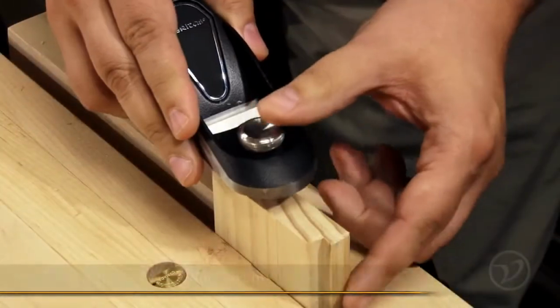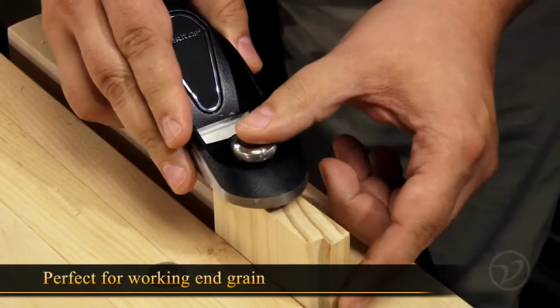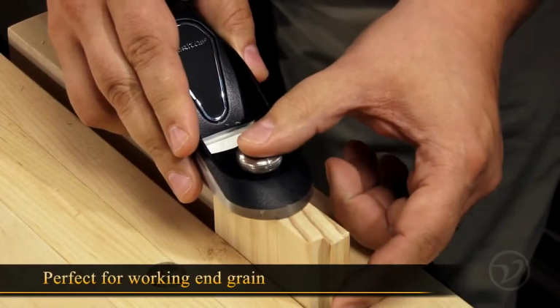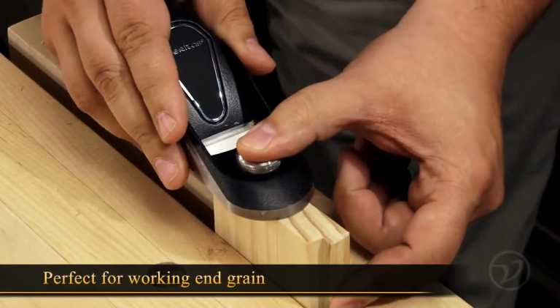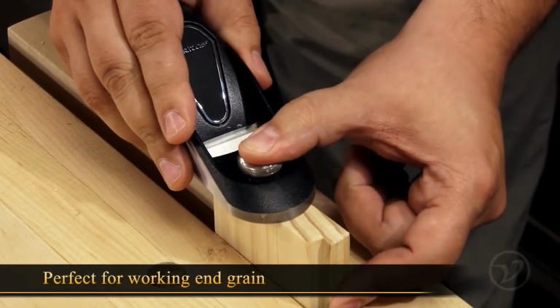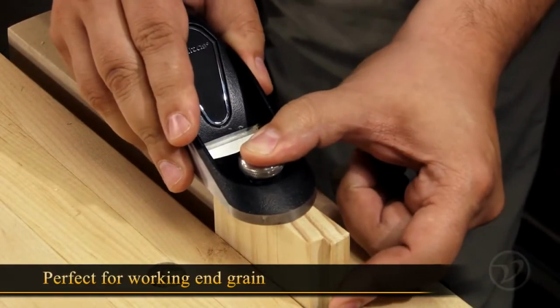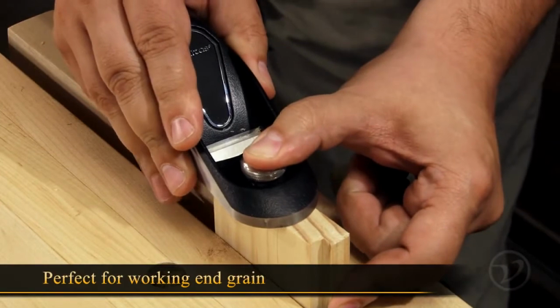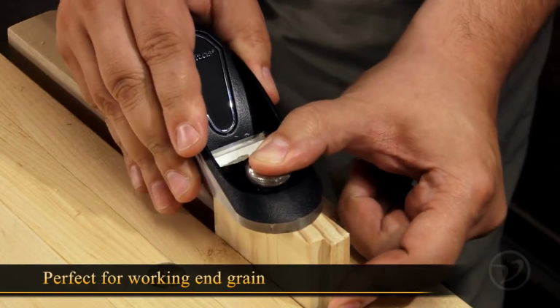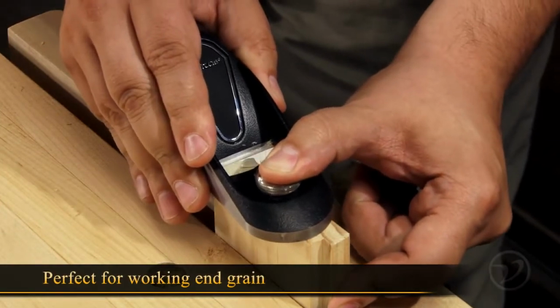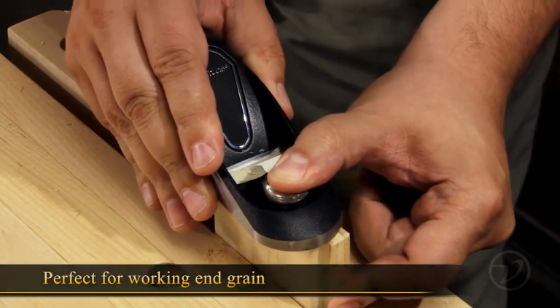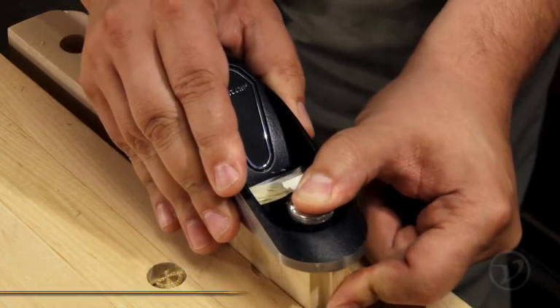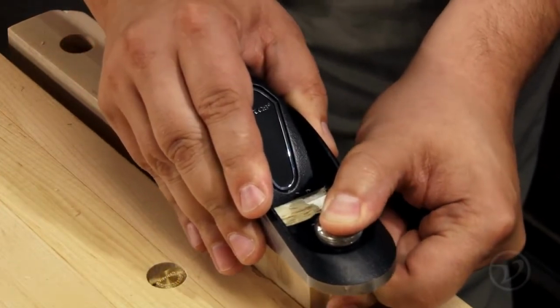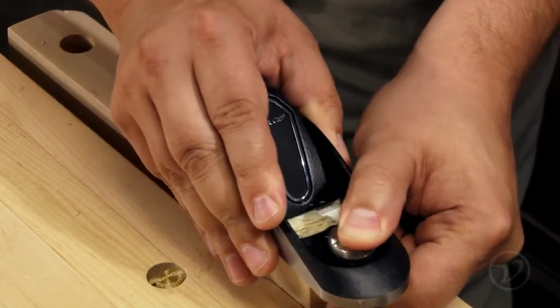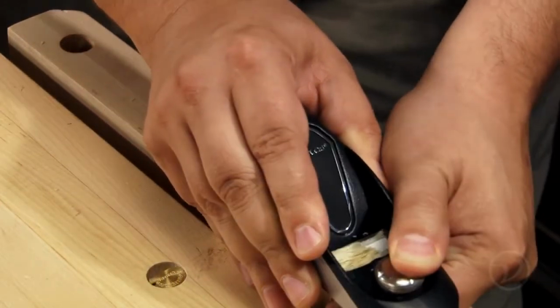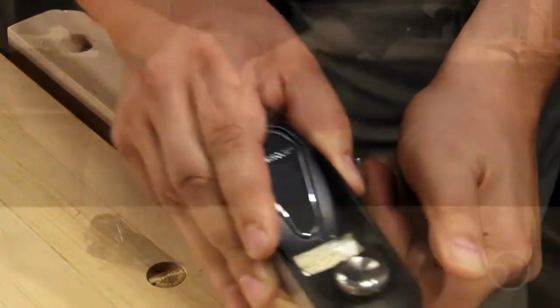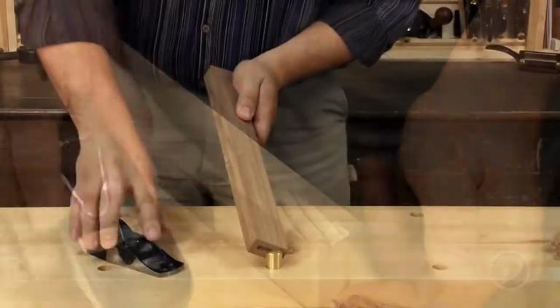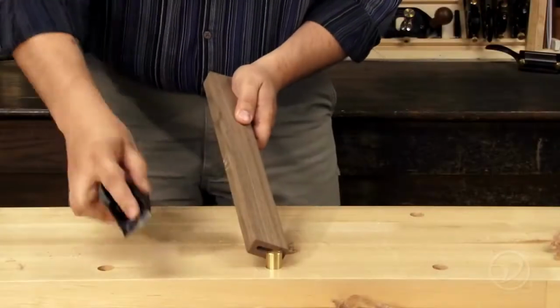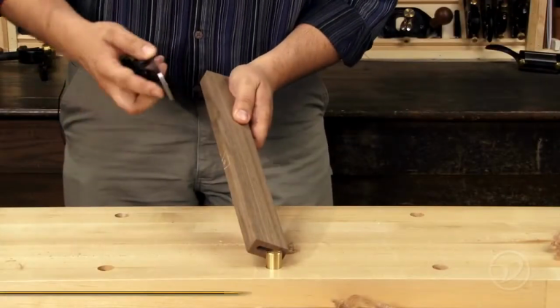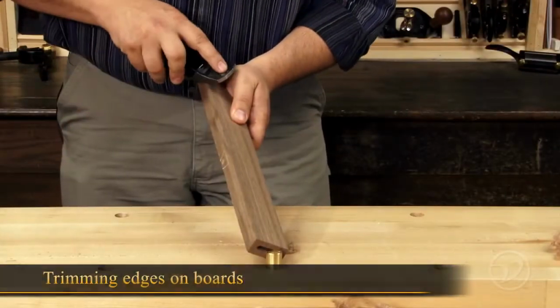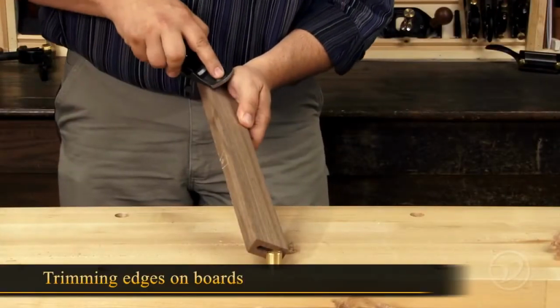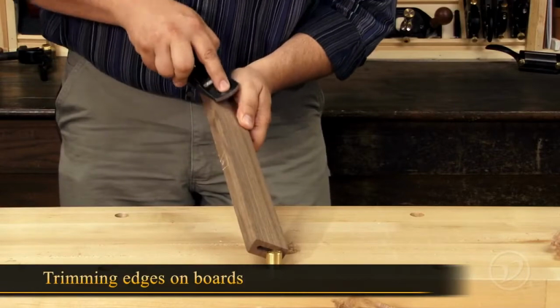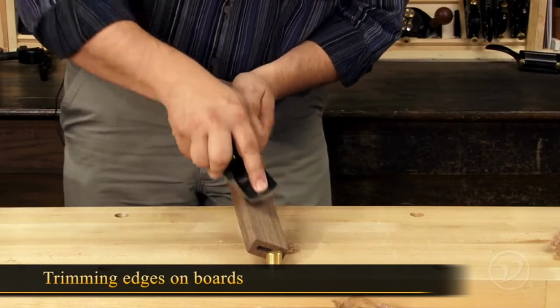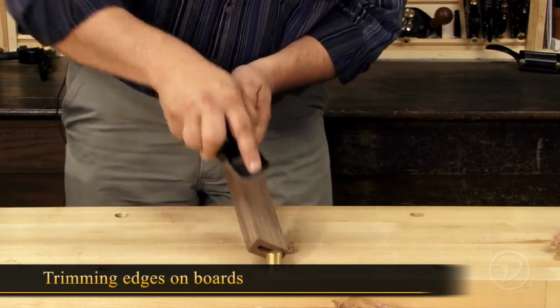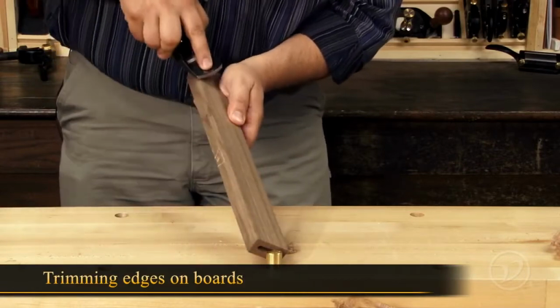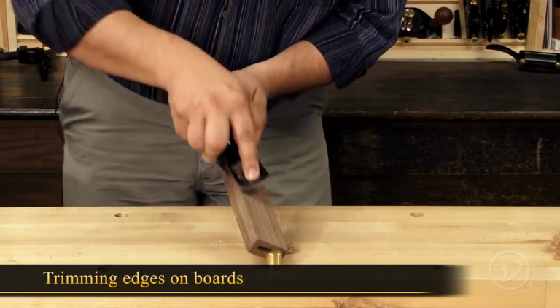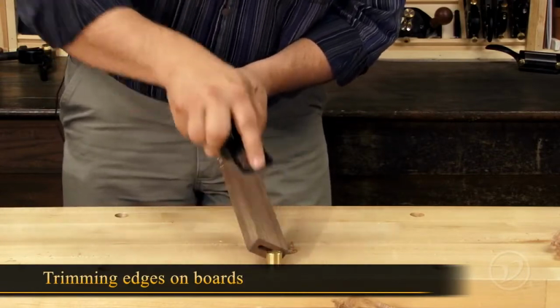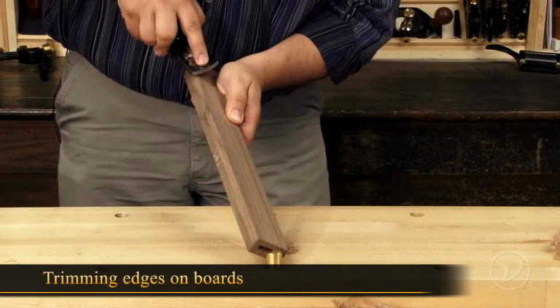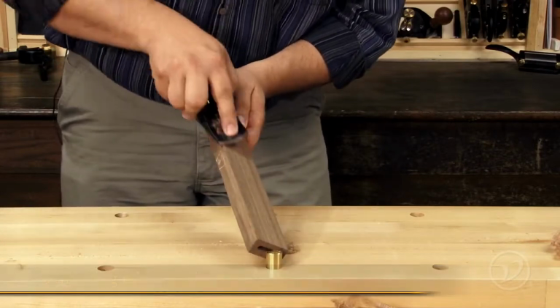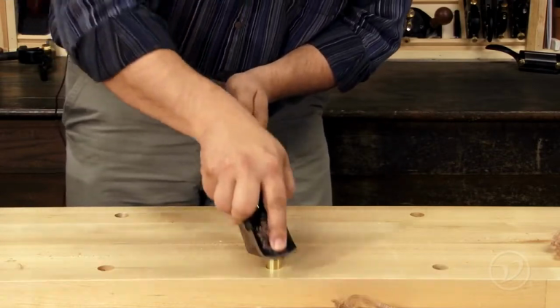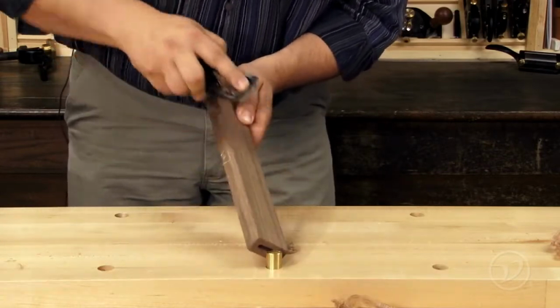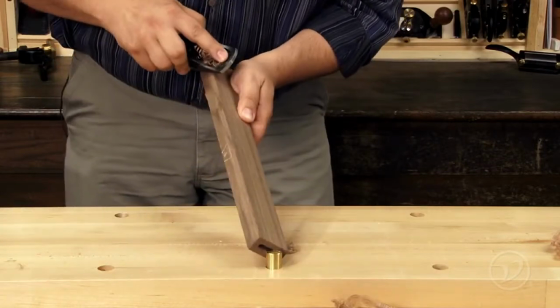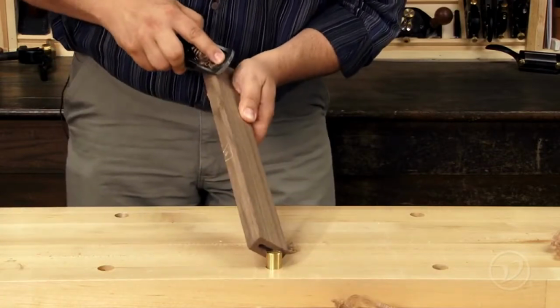Originally designed for working end grain, block planes make quick work of this difficult cut. This apron plane is always close at hand in my shop for quick trimming jobs like removing sharp edges on boards.